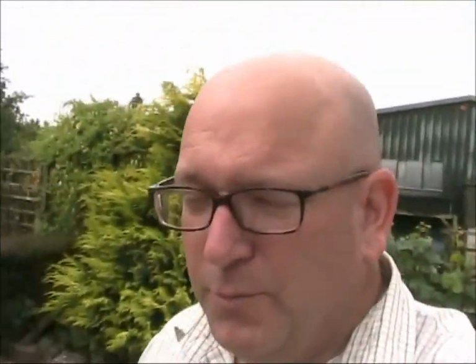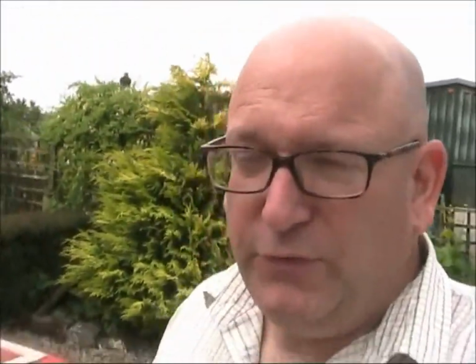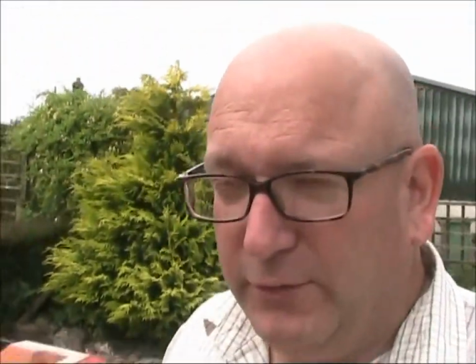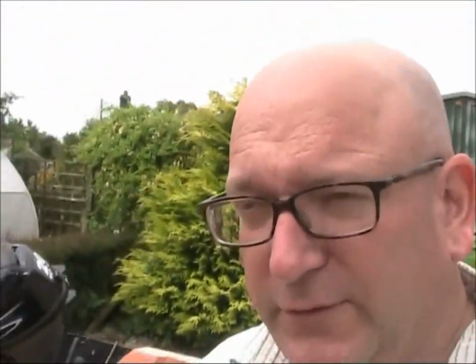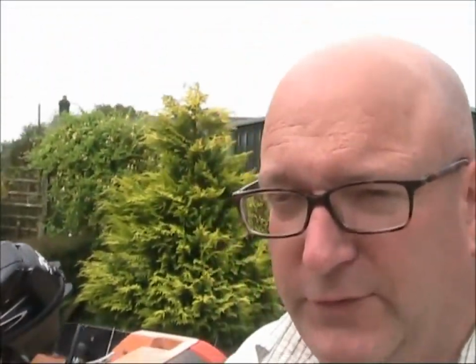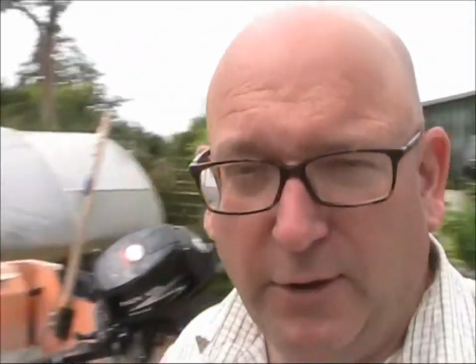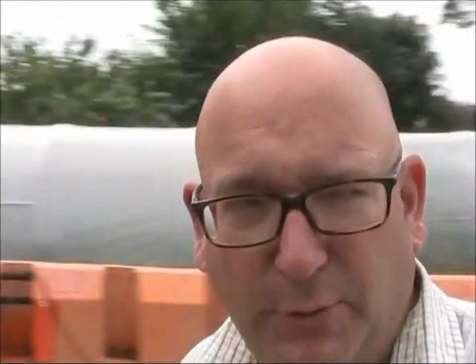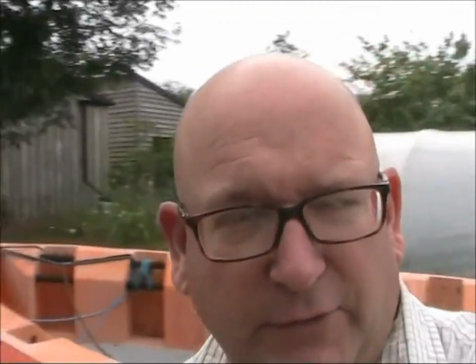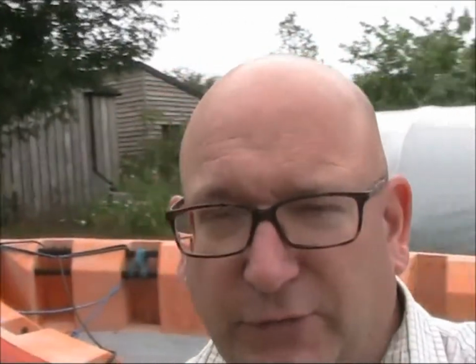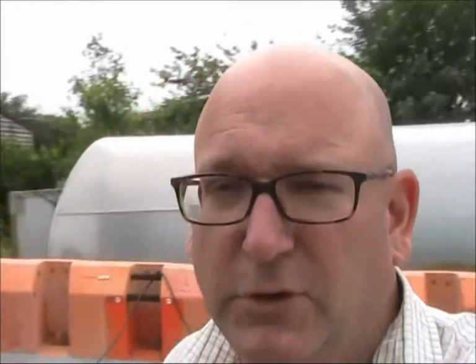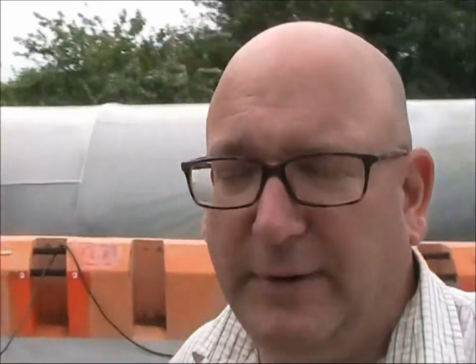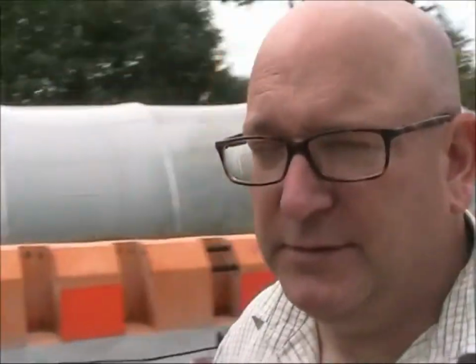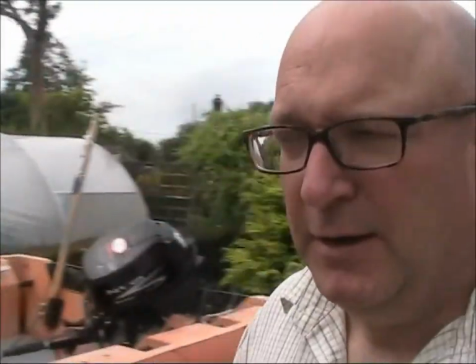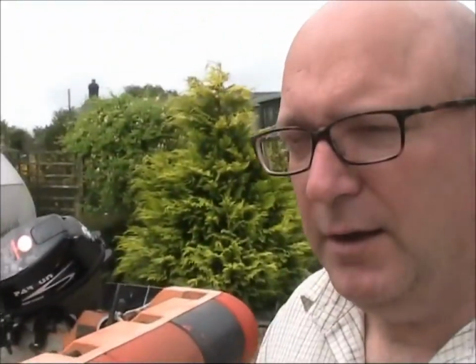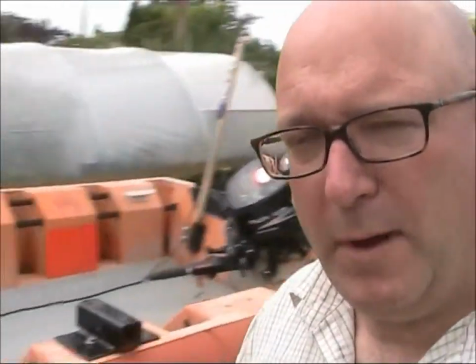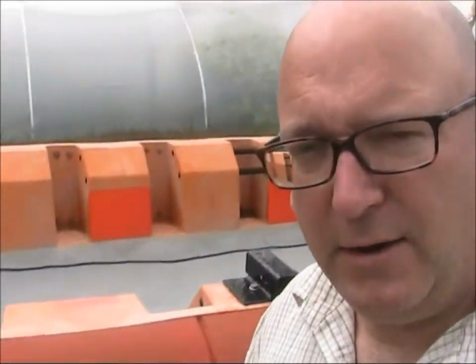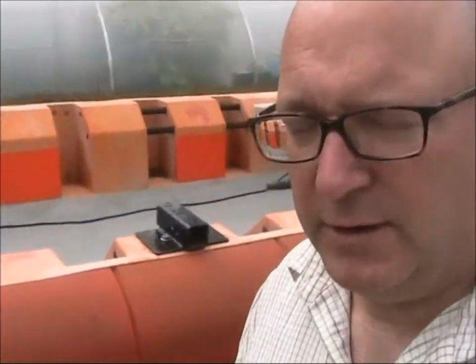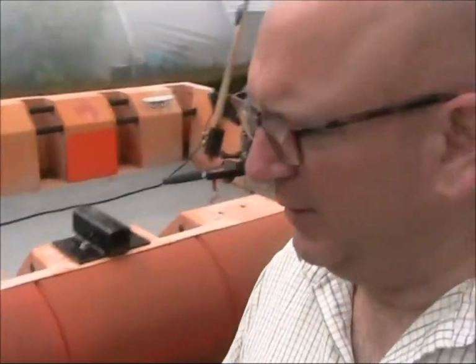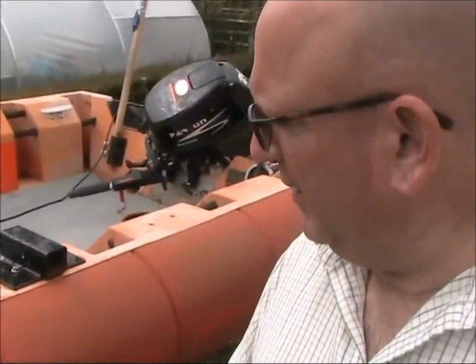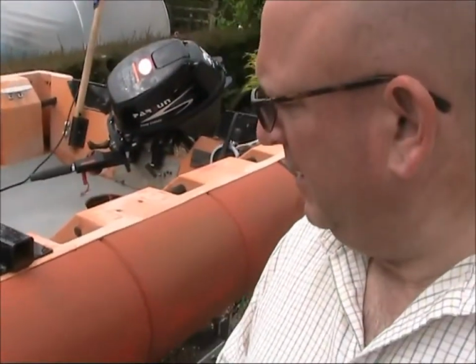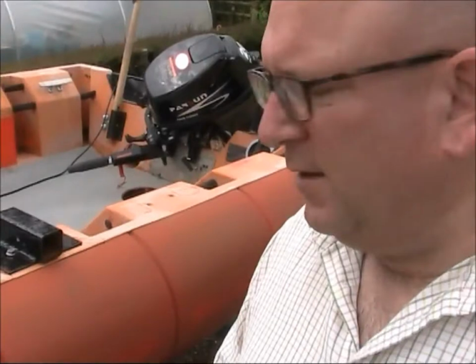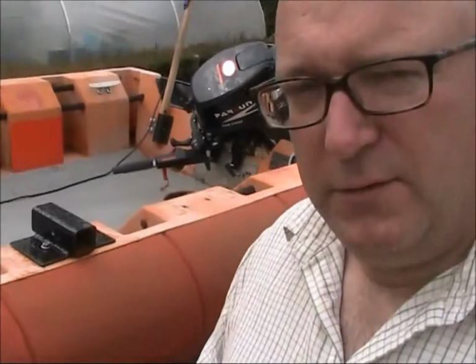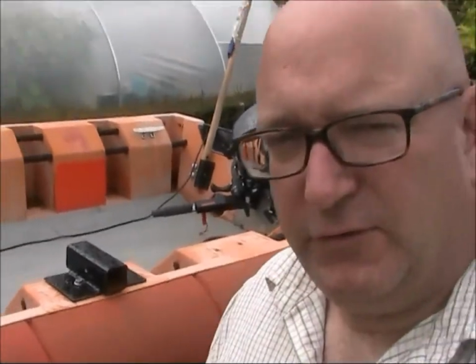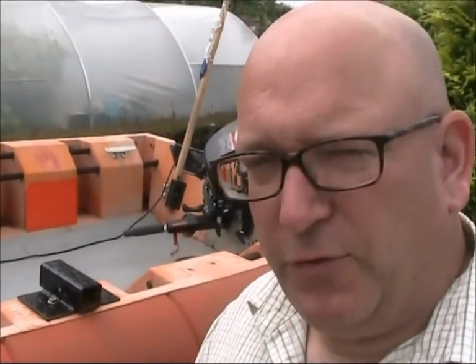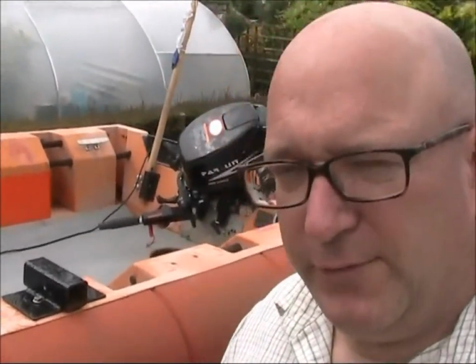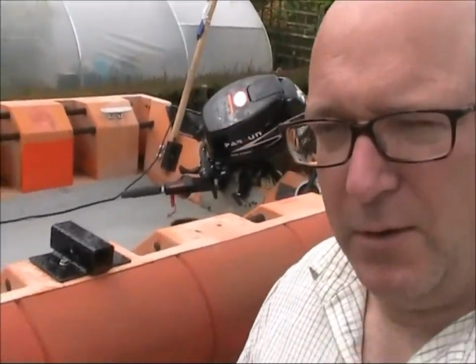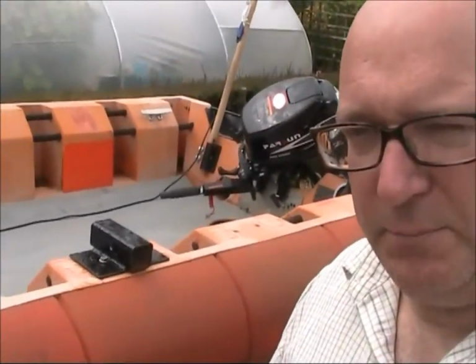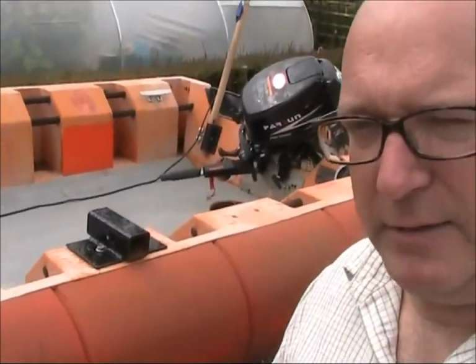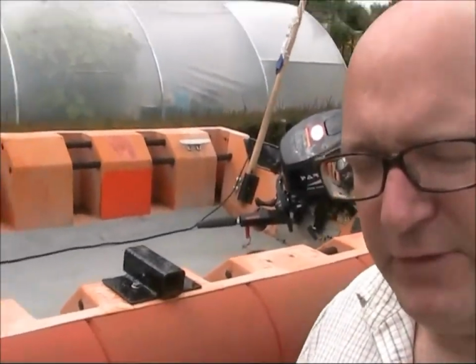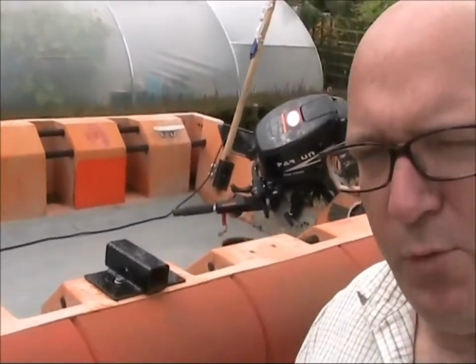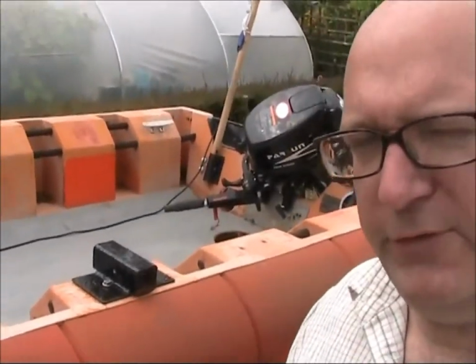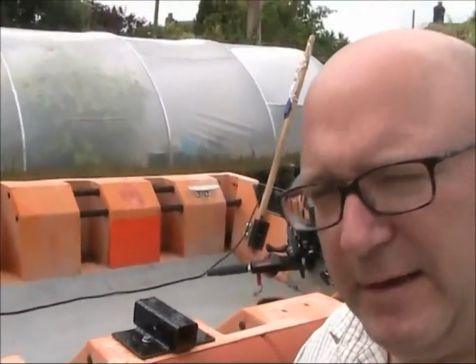Morning YouTubers. So it's the day after we had the disaster with the new dive ladder. We're back now in the yard and just going to share my thoughts about the next plan, the next step forward for this dive ladder.